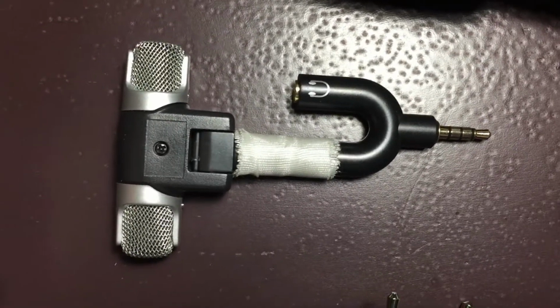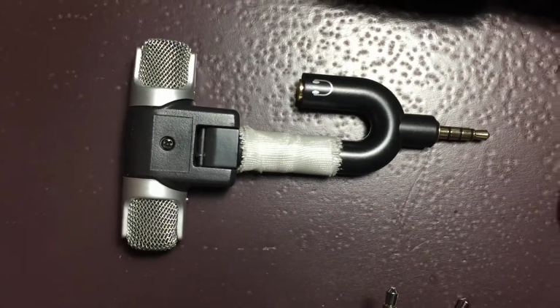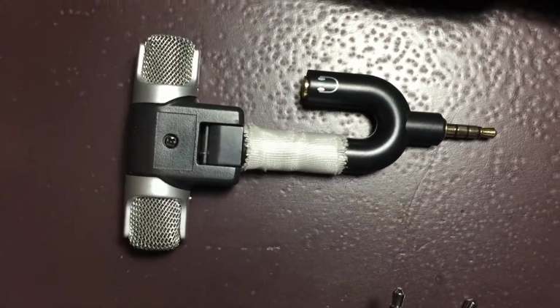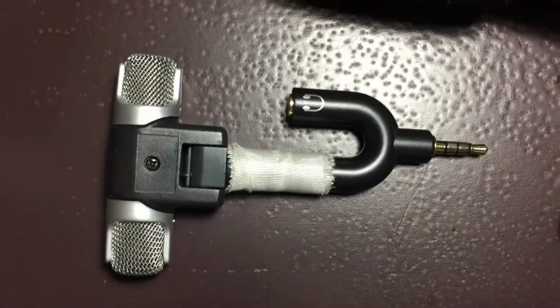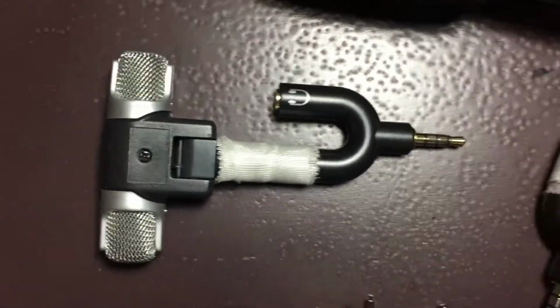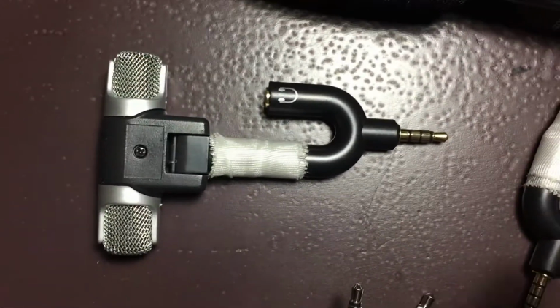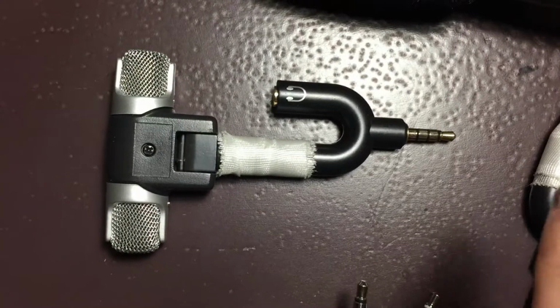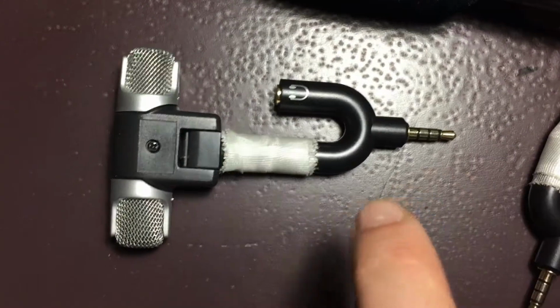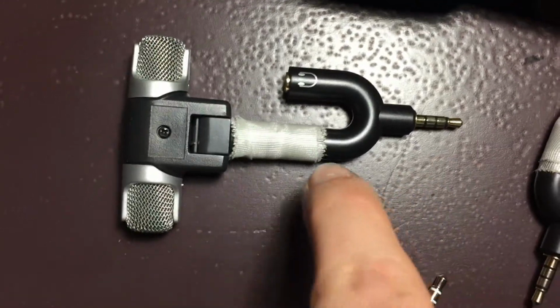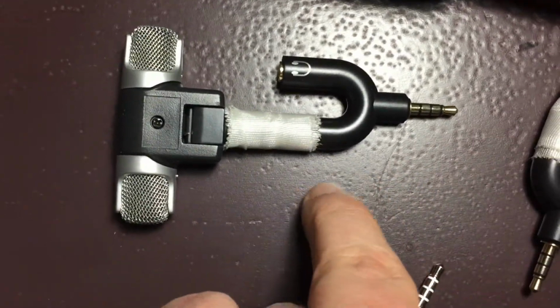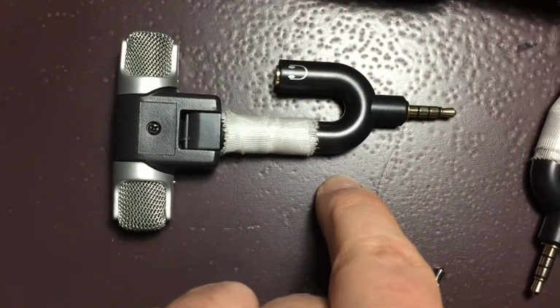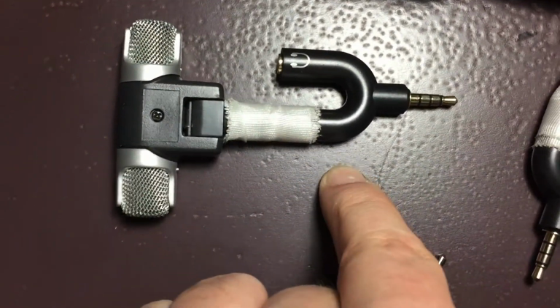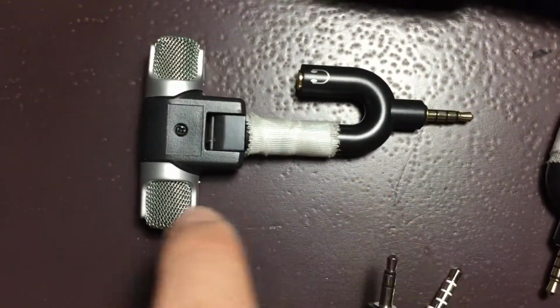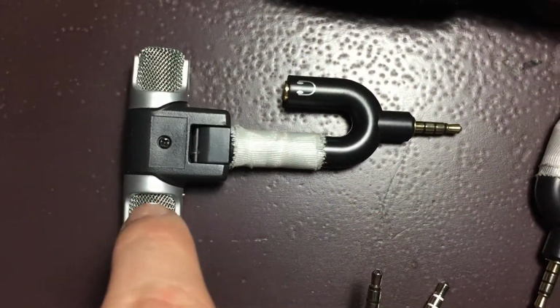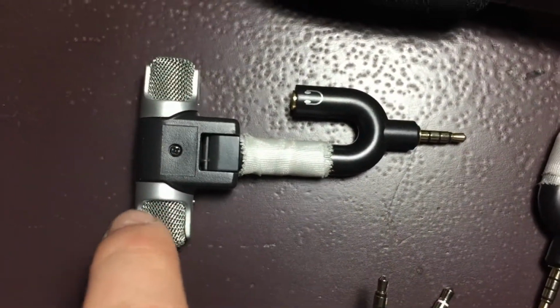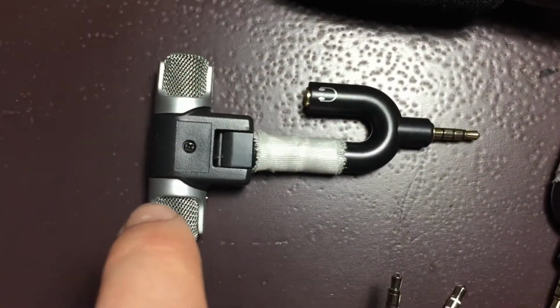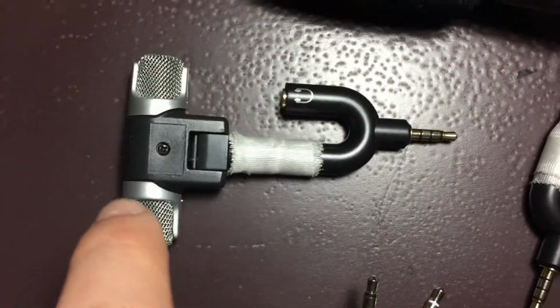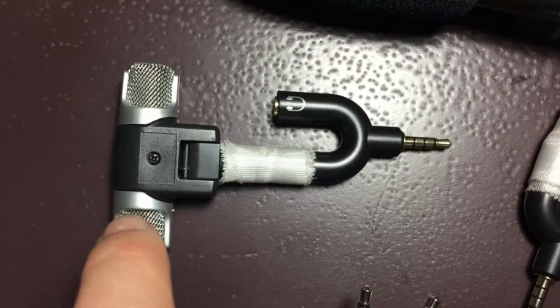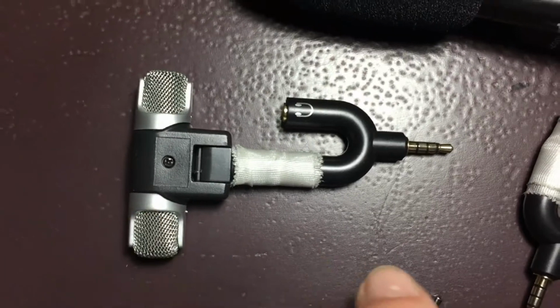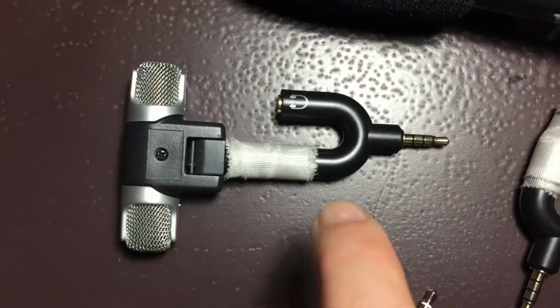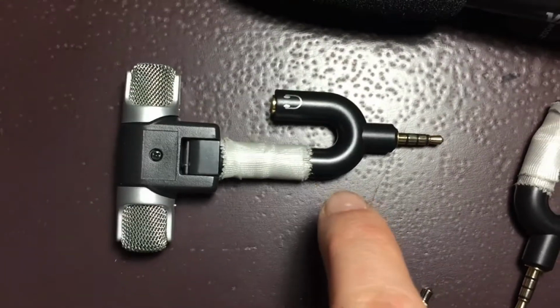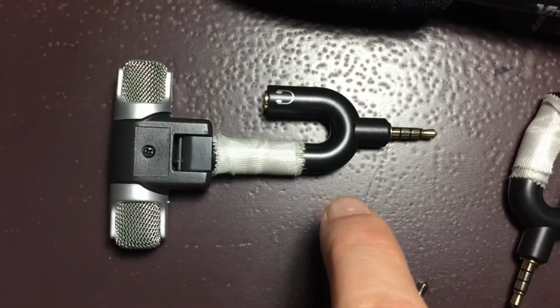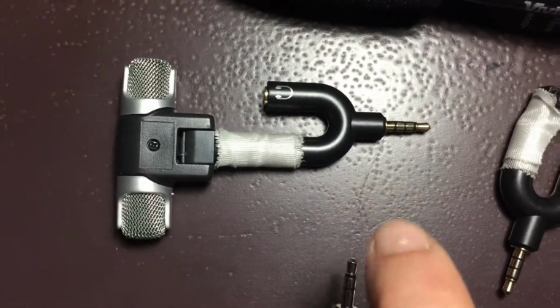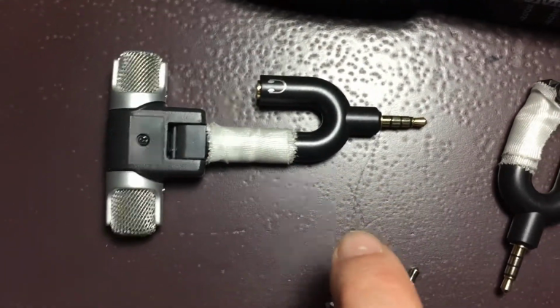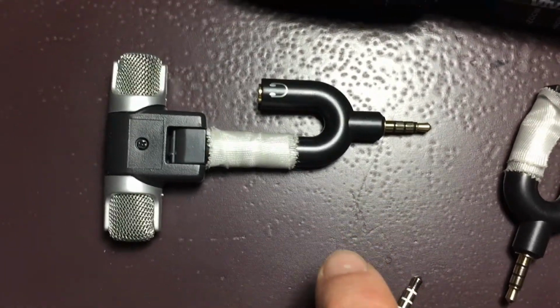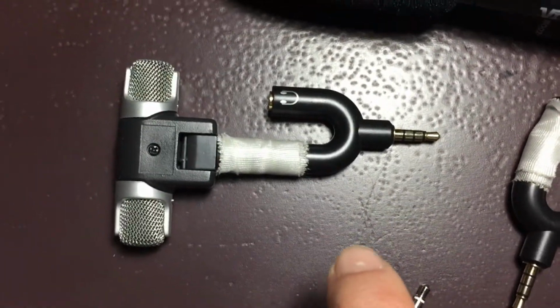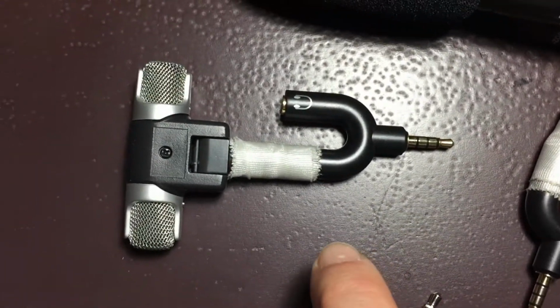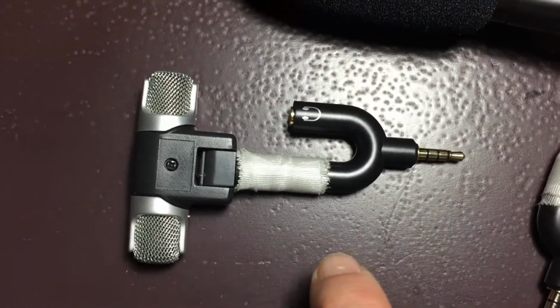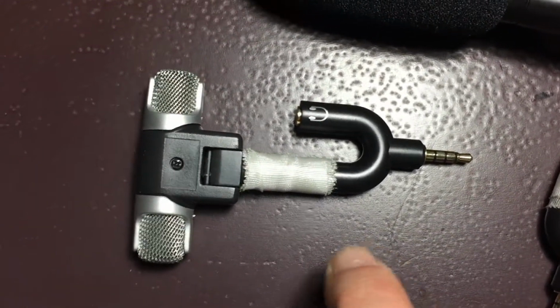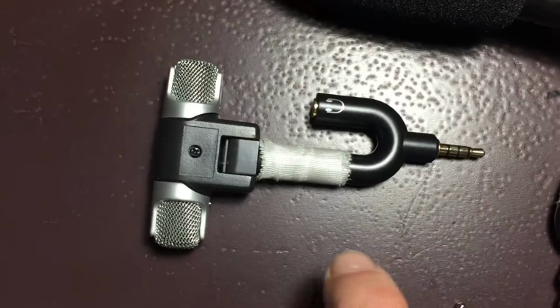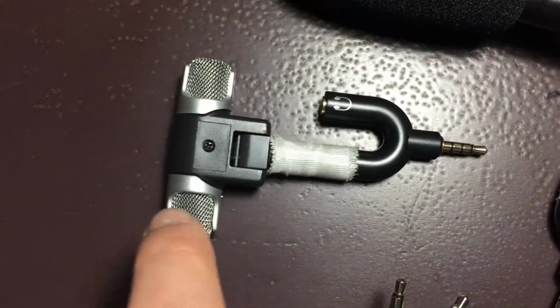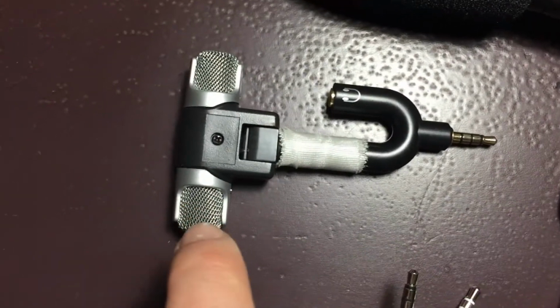The problem I had was that I first installed the adapter into the phone, and then plugged the external mic into the adapter. For that reason, my iPhone 6 would not recognize the external mic.